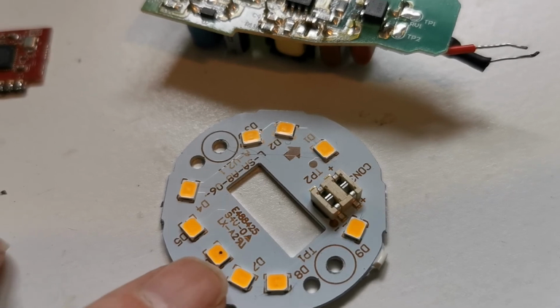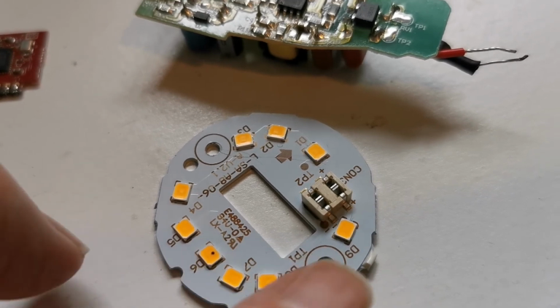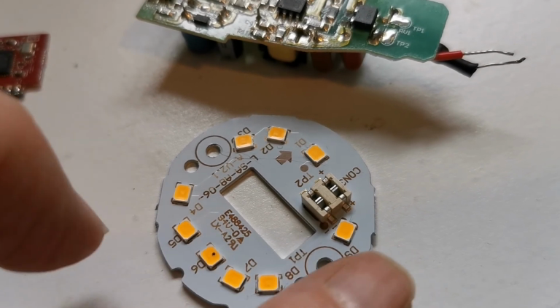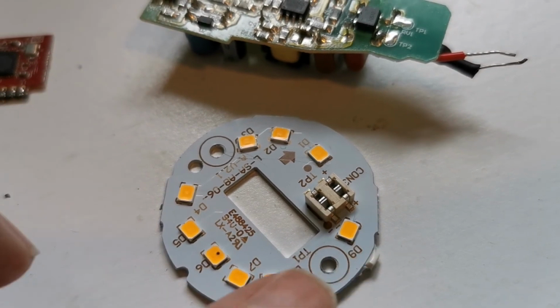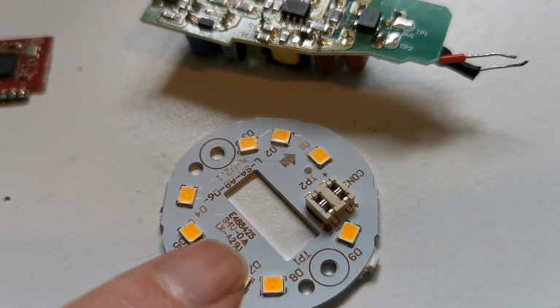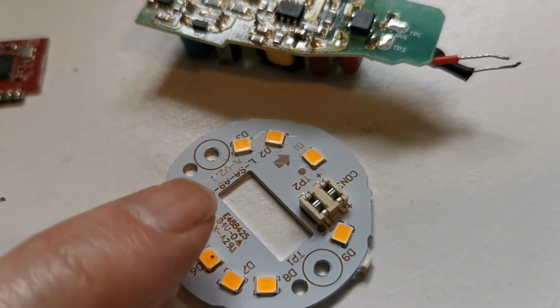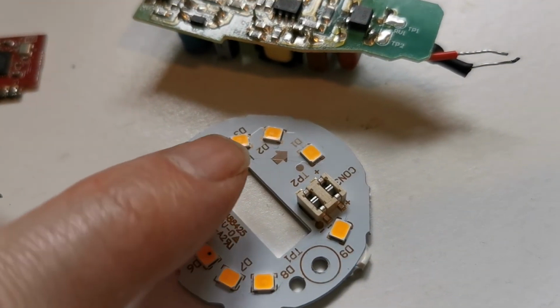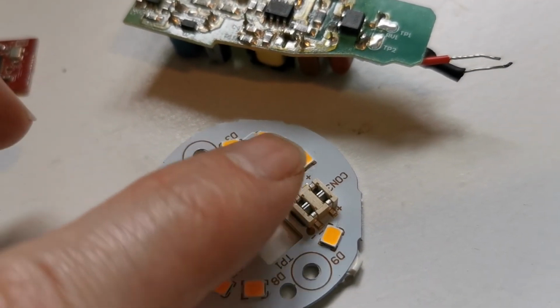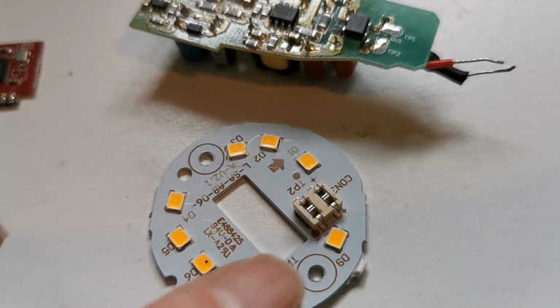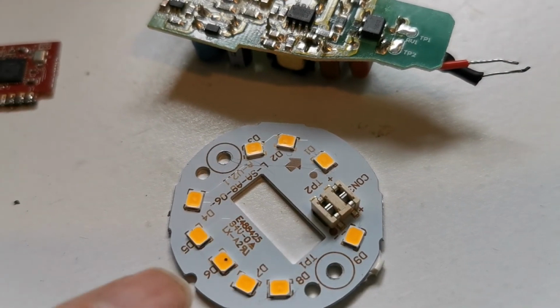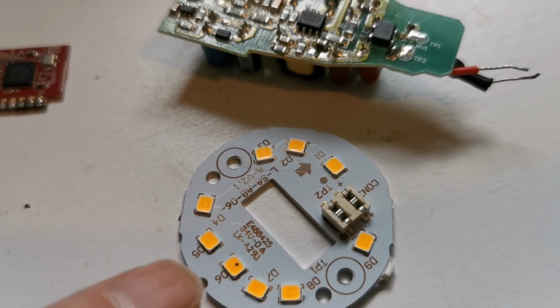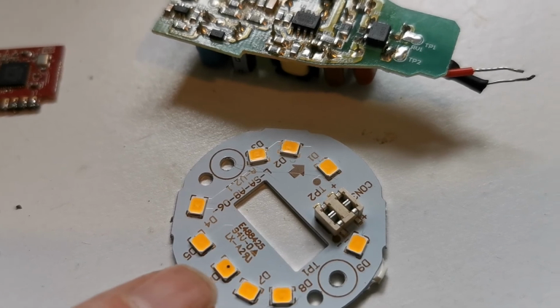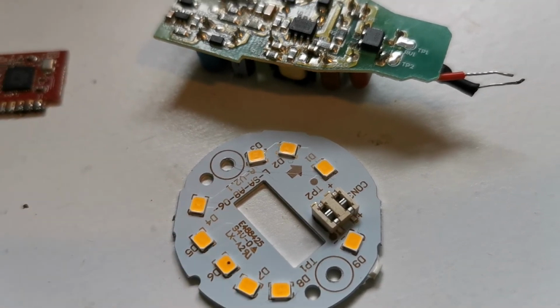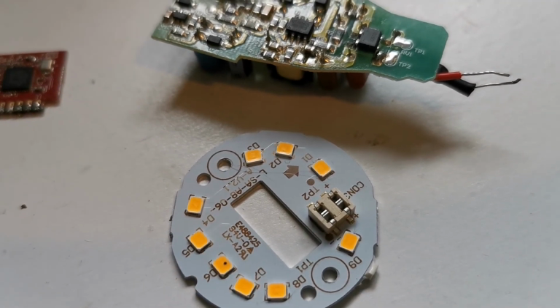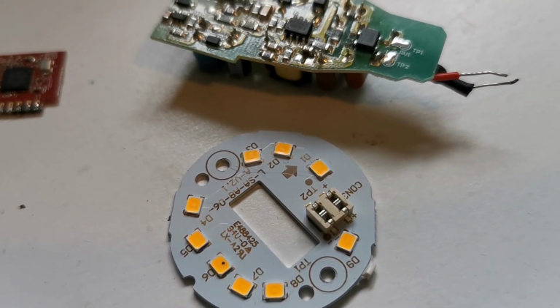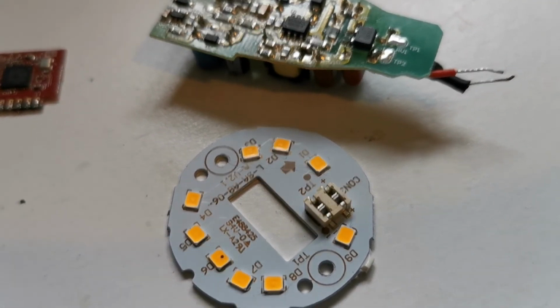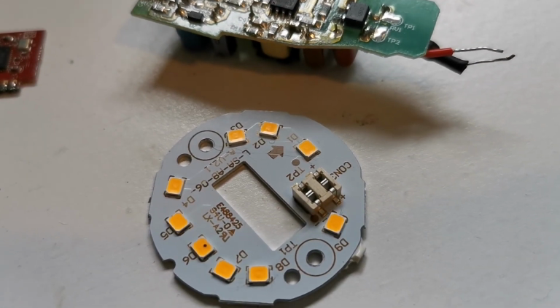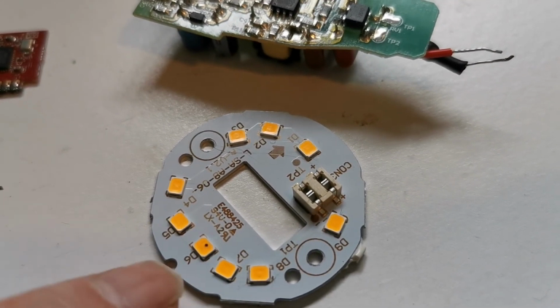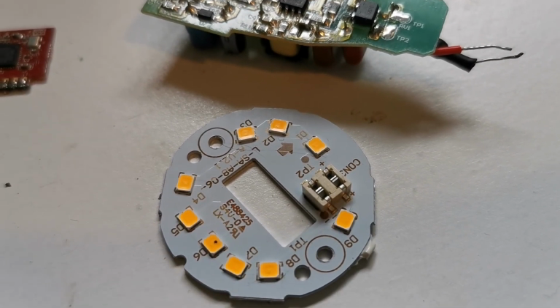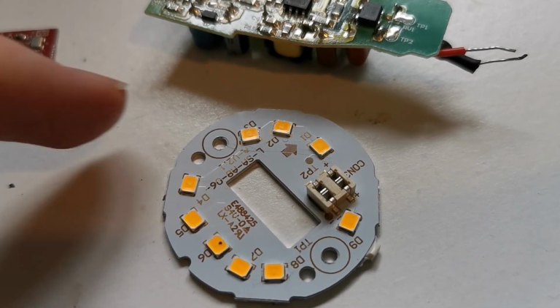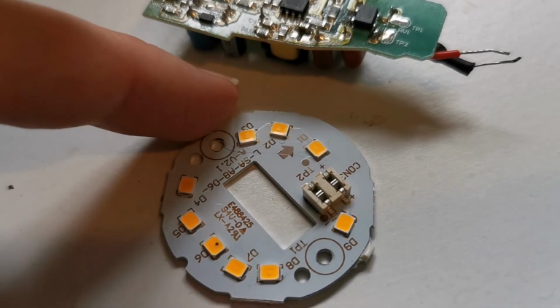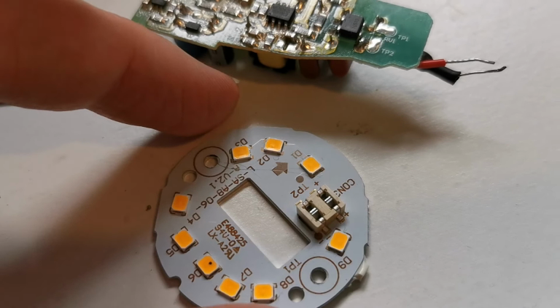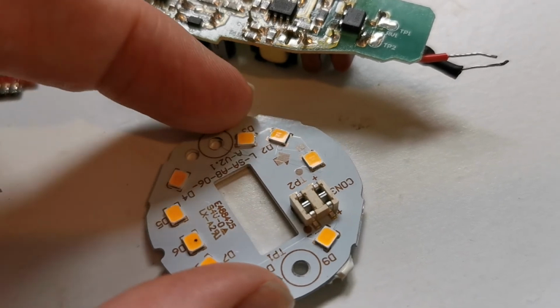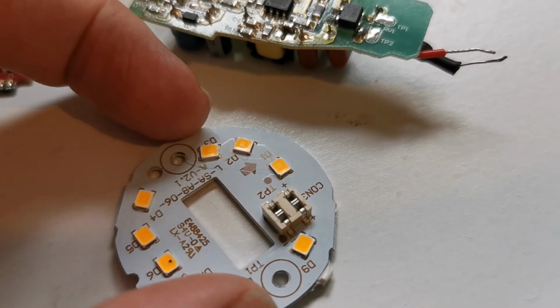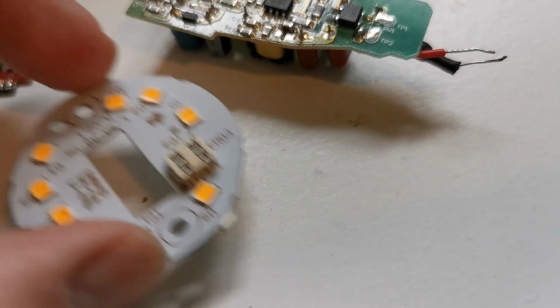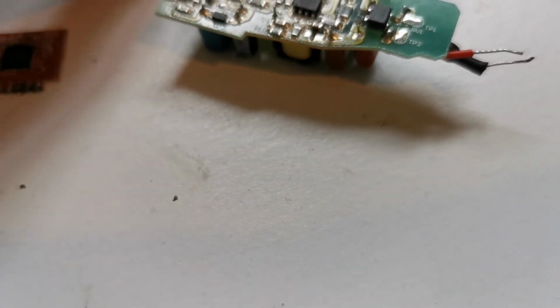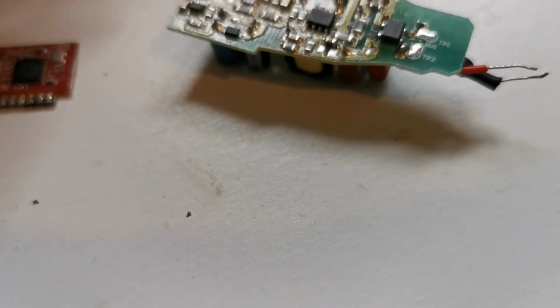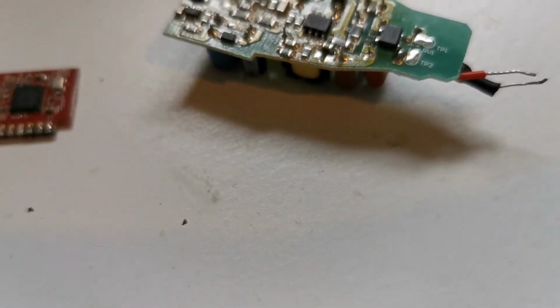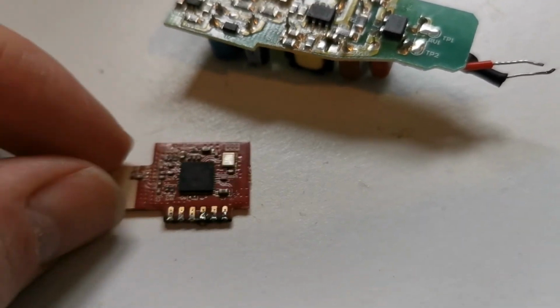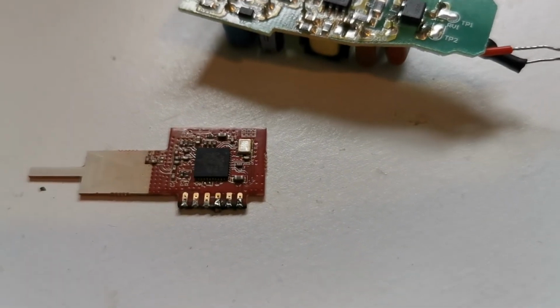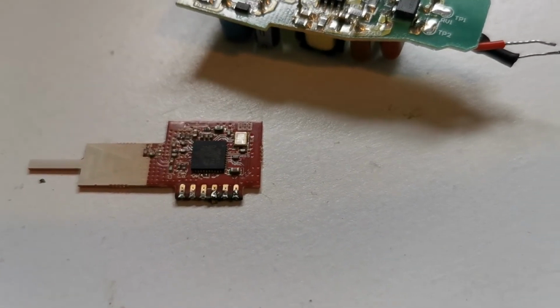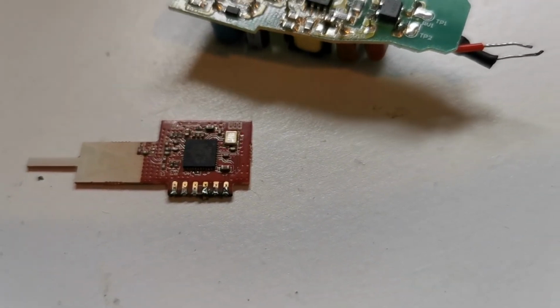I'm going to guess these LEDs are all in series. So when one of the chips blows open circuit - which I think this one has done - it's going to take the whole string out. Let's have a look and see what this chip is.